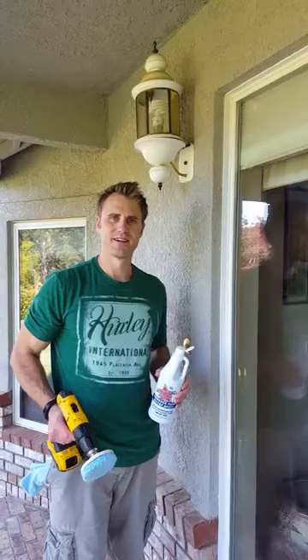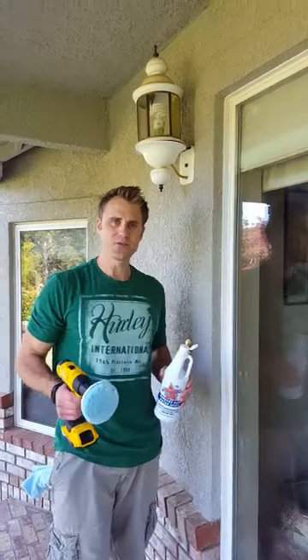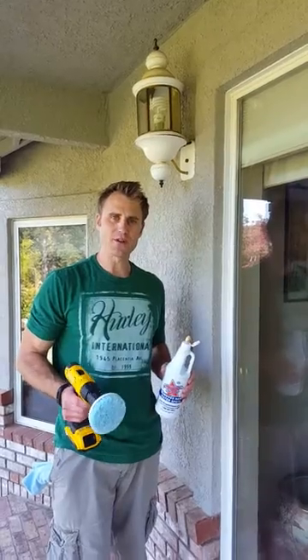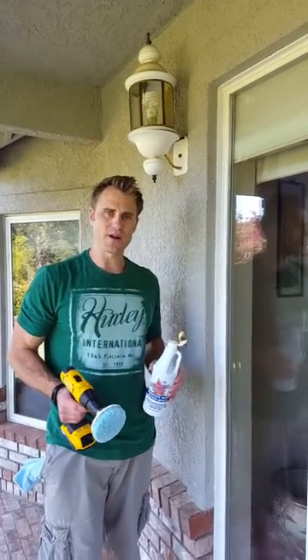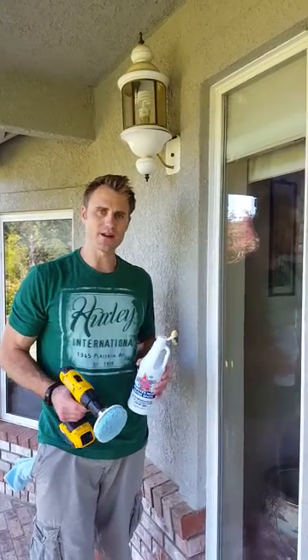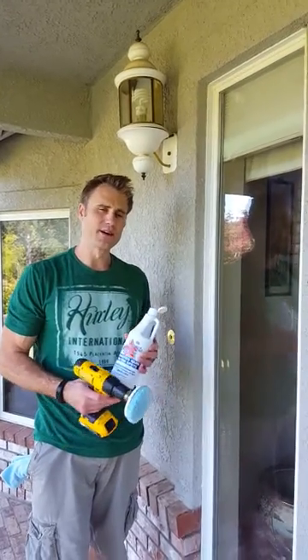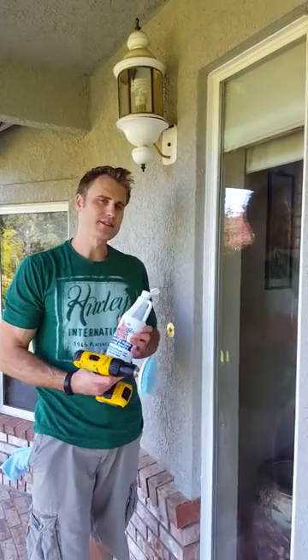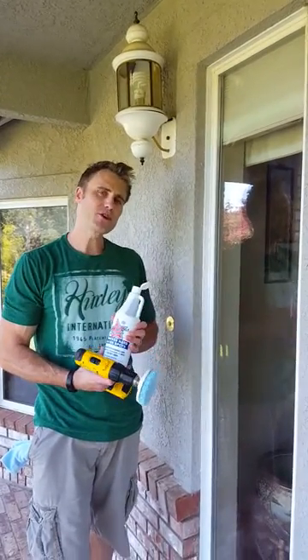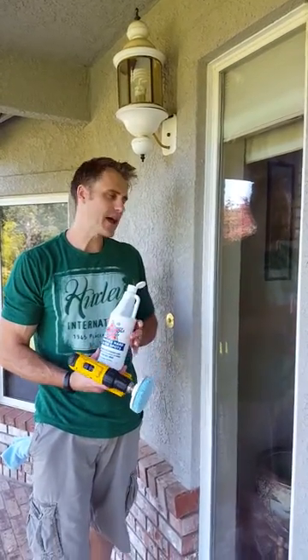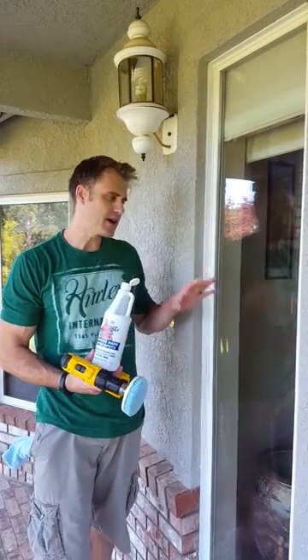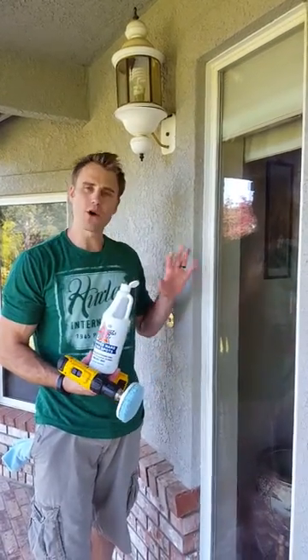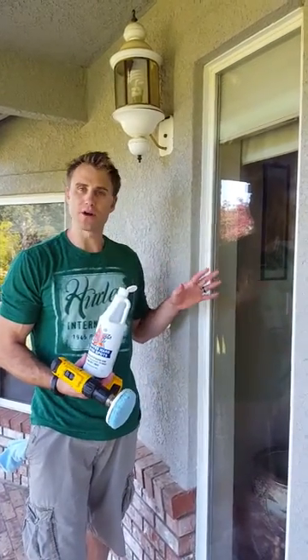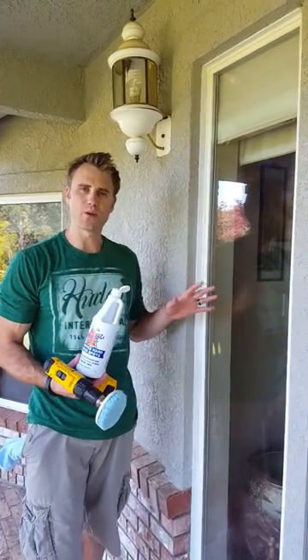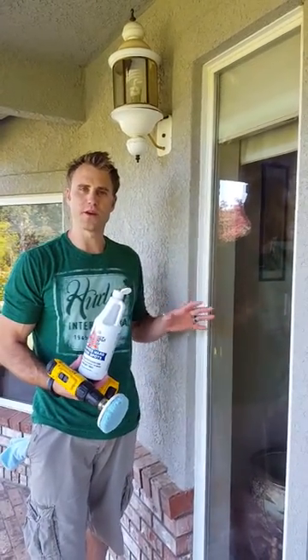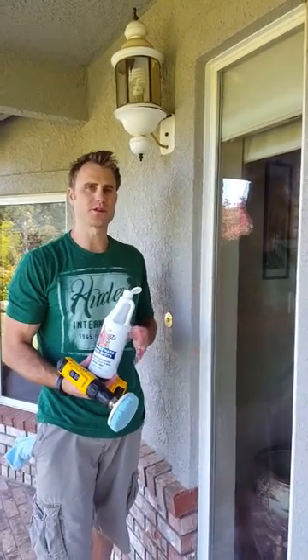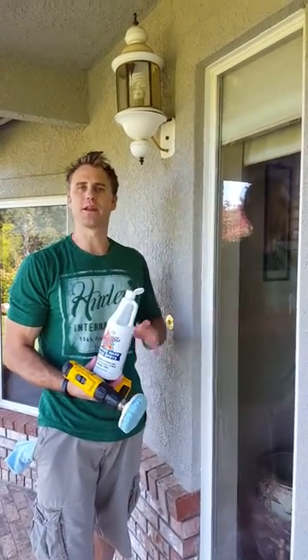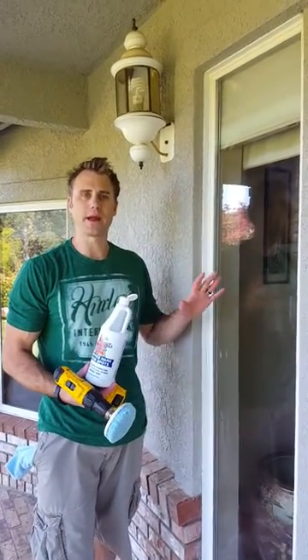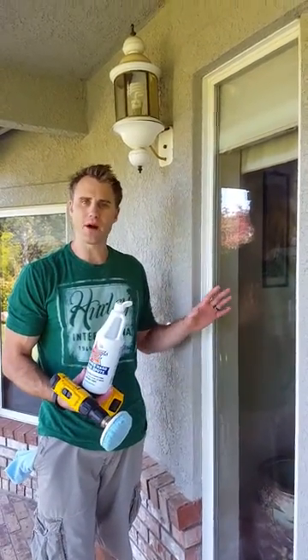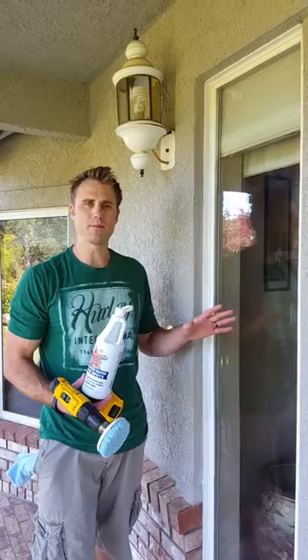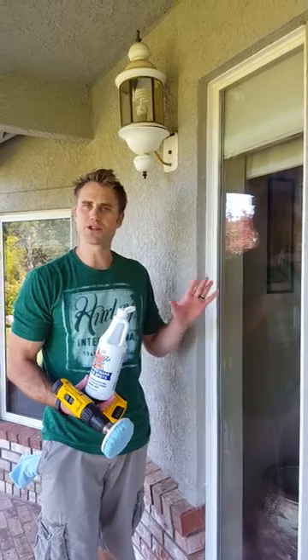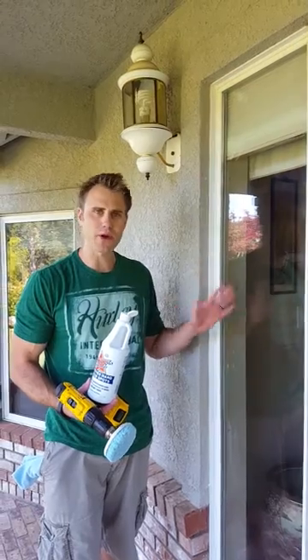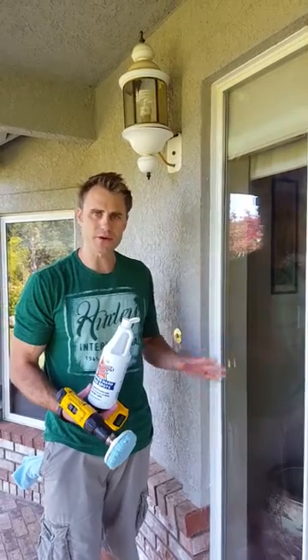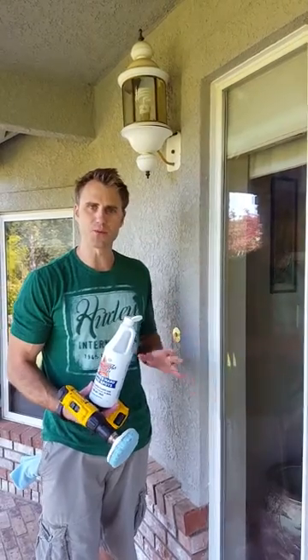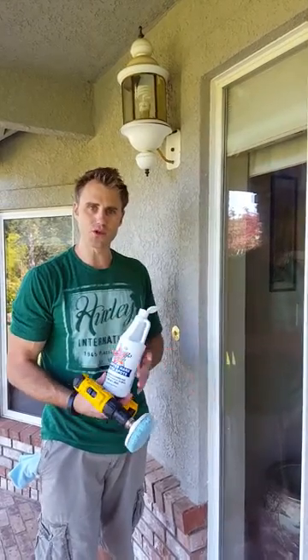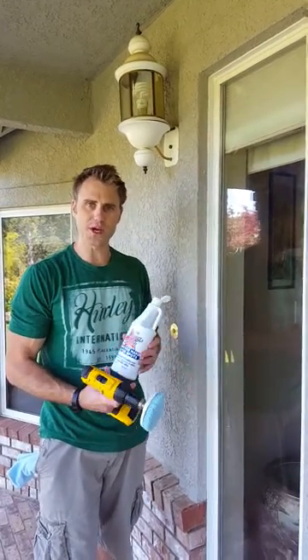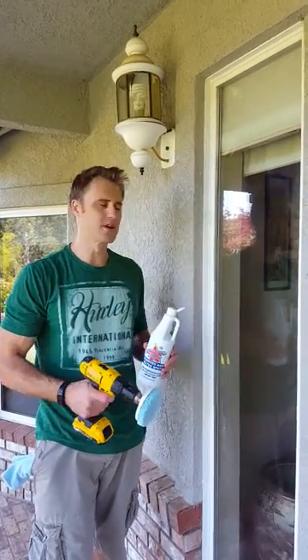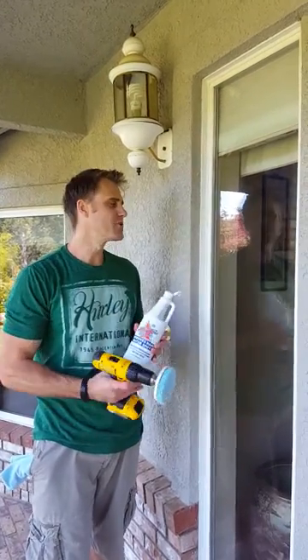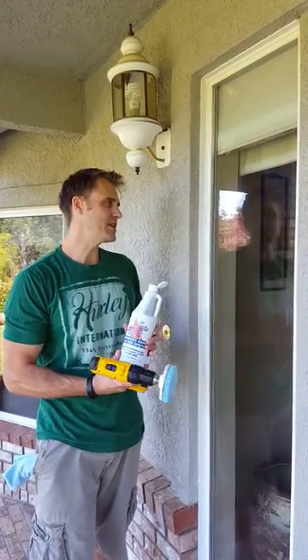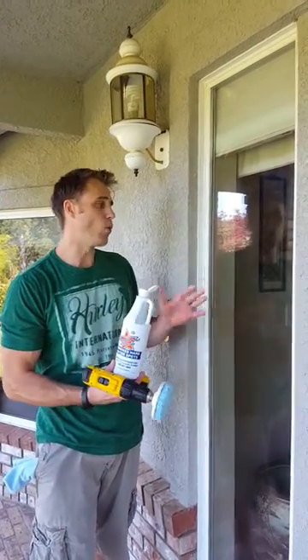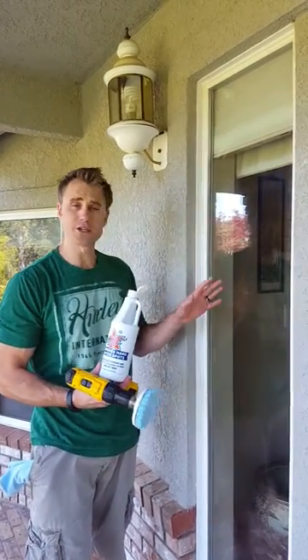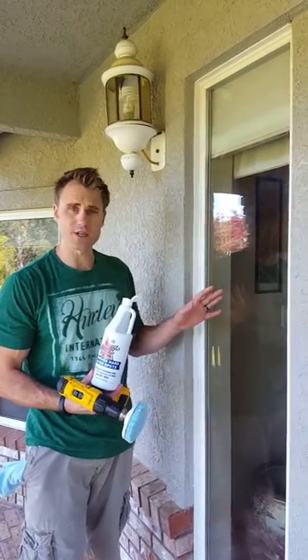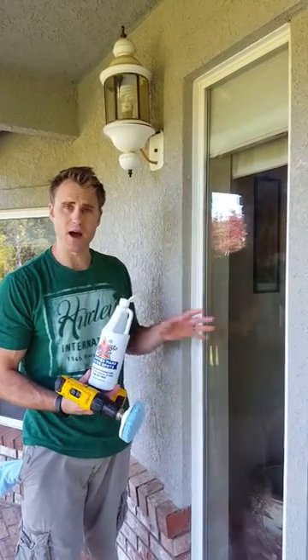This is Ryan with the Bring It On Cleaner. Today I want to show you how to take care of all your outside windows that are getting rained on, hit by your sprinklers, your pool sweeps — you're going to be leaving water spots behind.